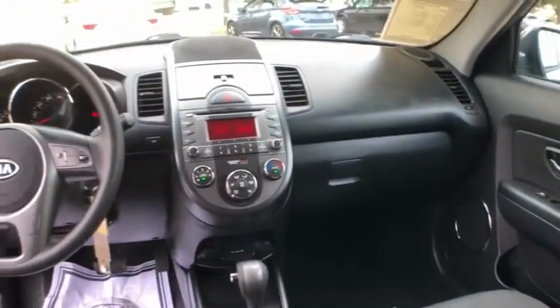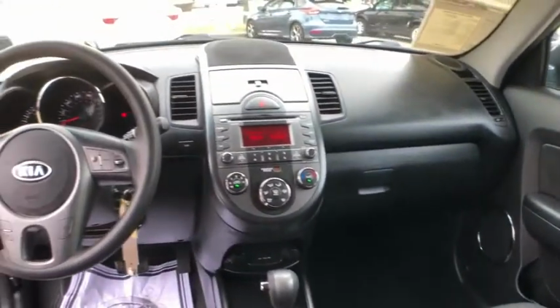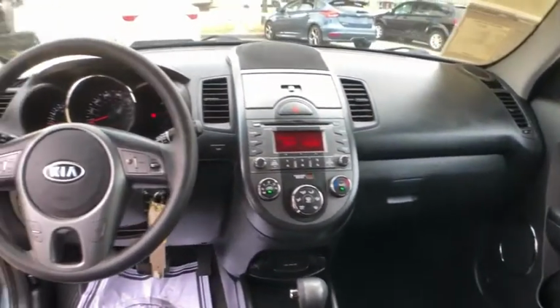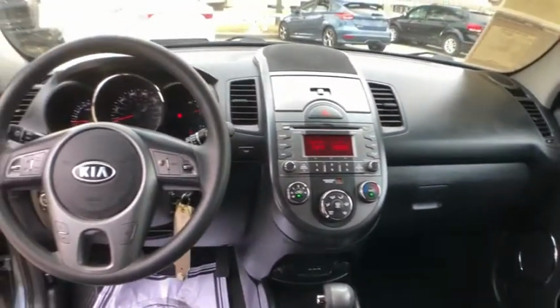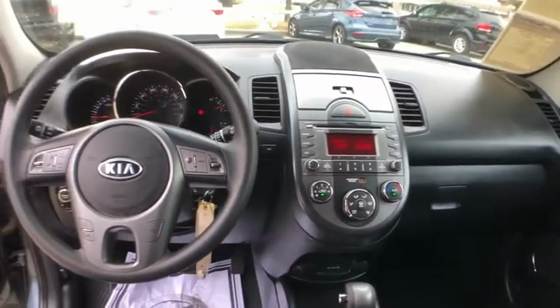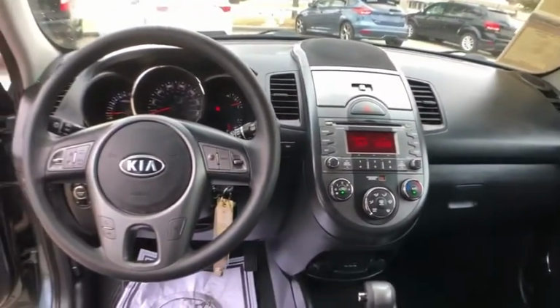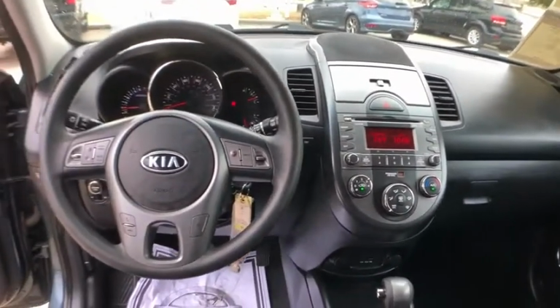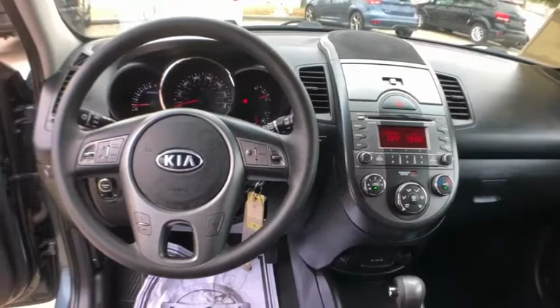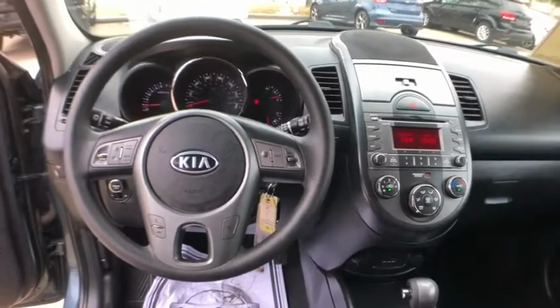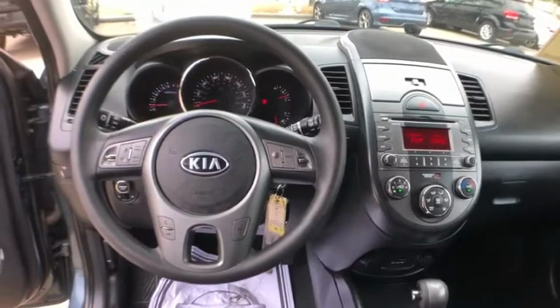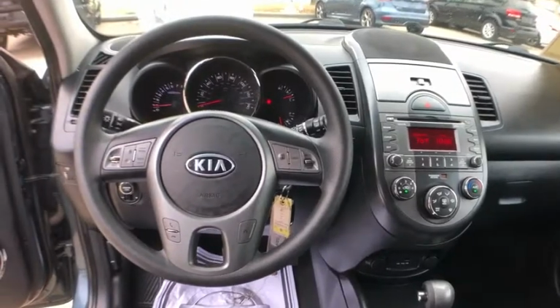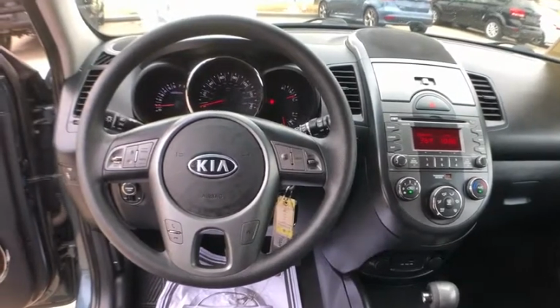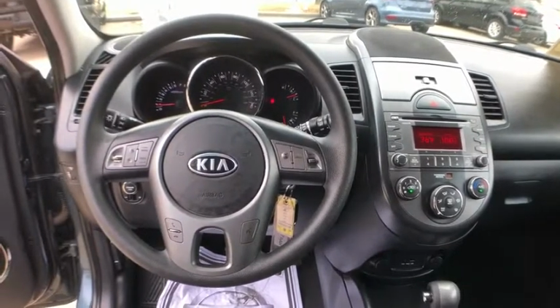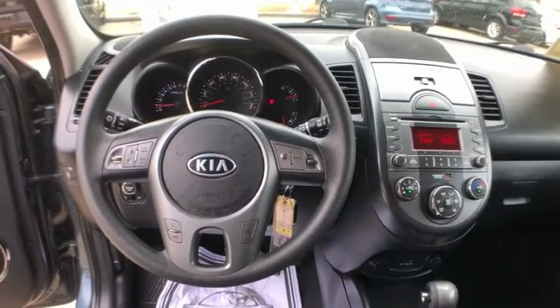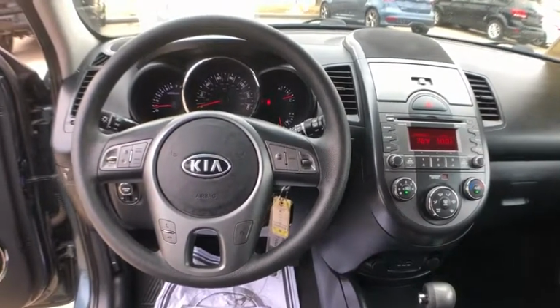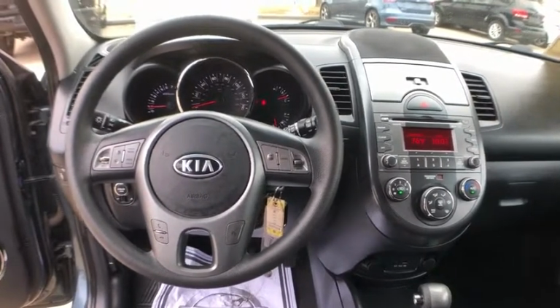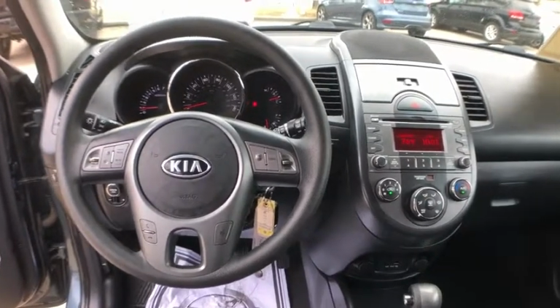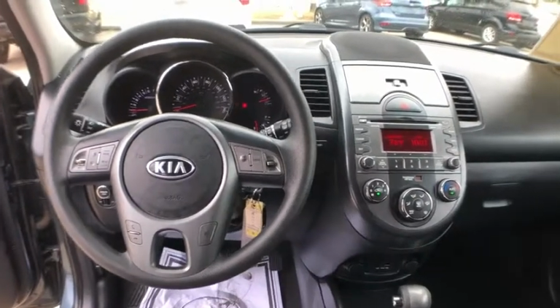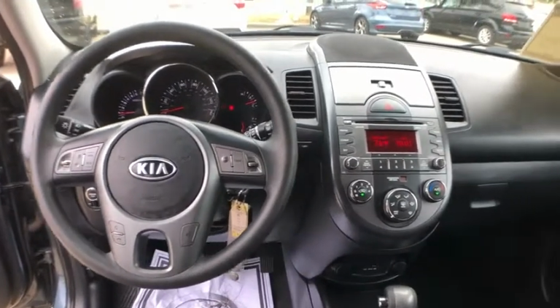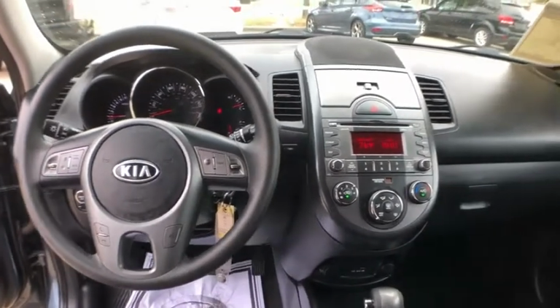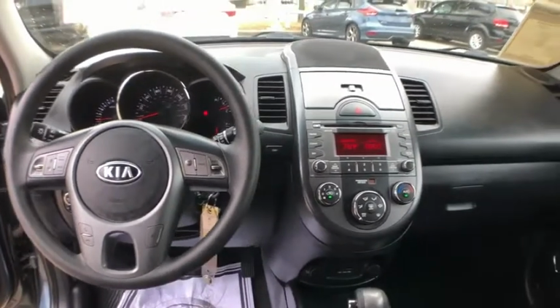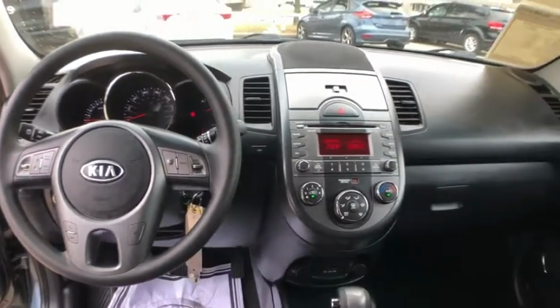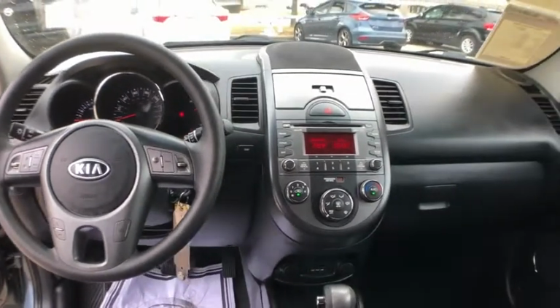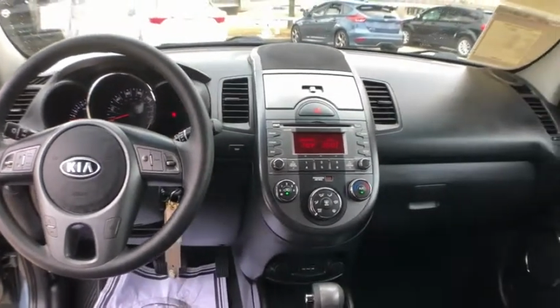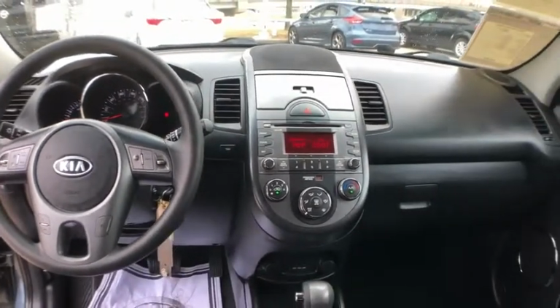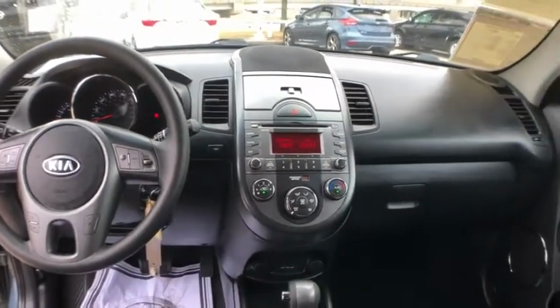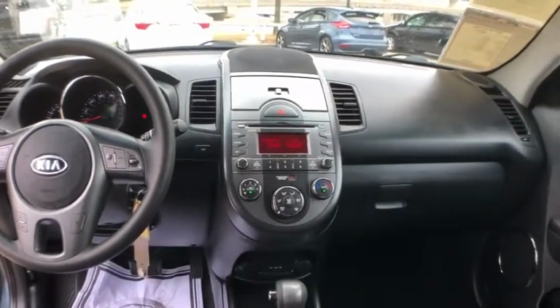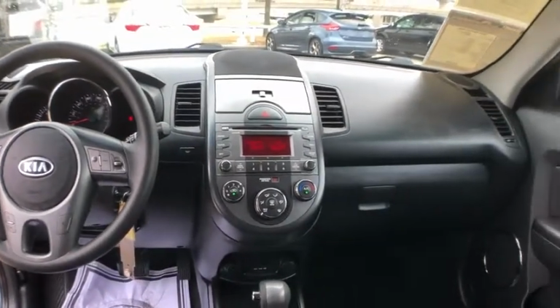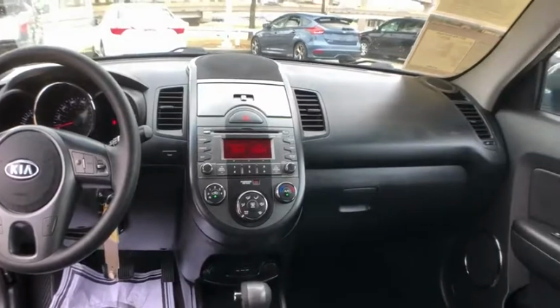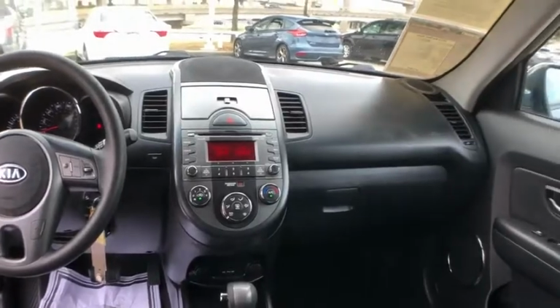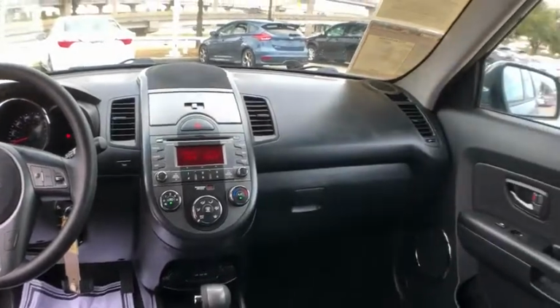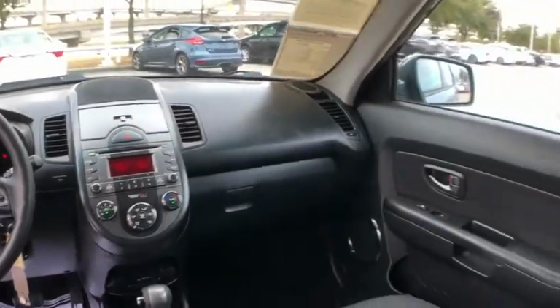Panic alarm, remote keyless entry, rear window wiper, cloth seat trim, driver vanity mirror, front reading lamps, tilt steering wheel.